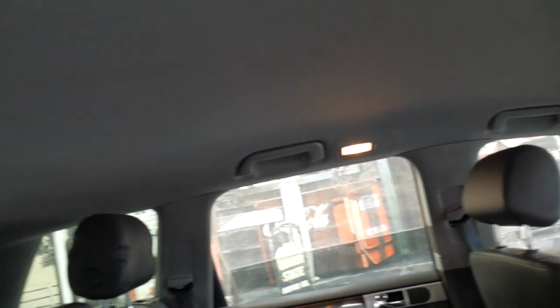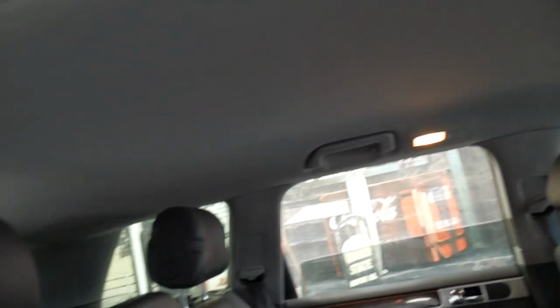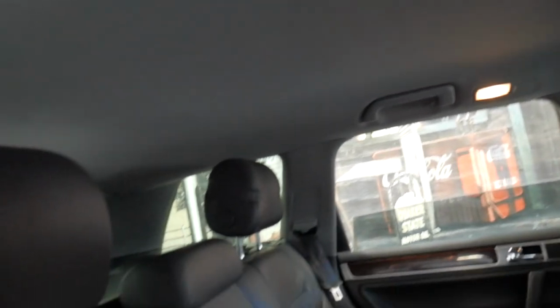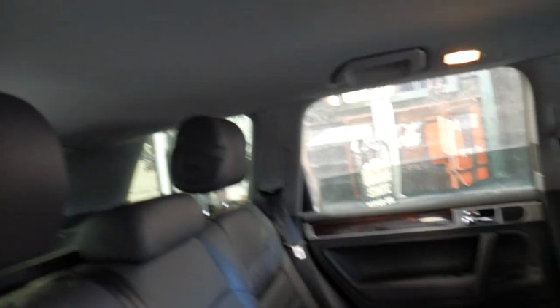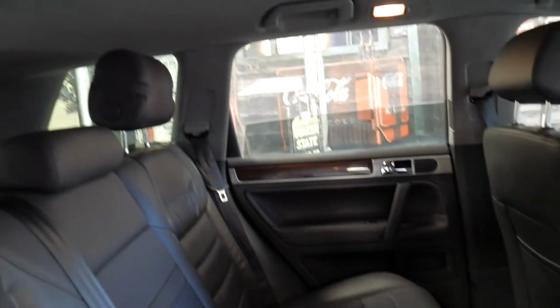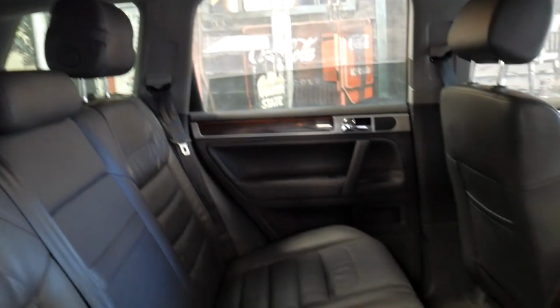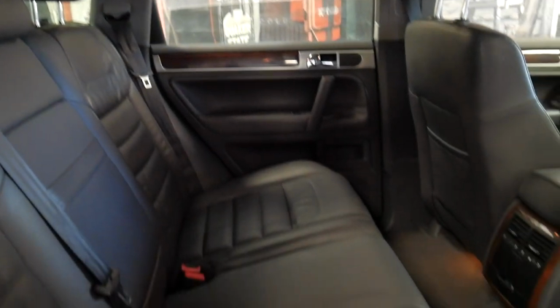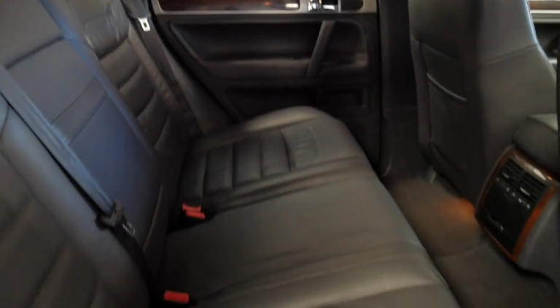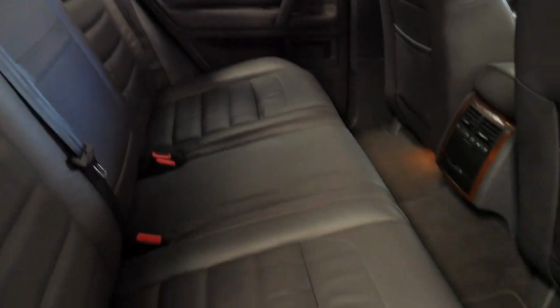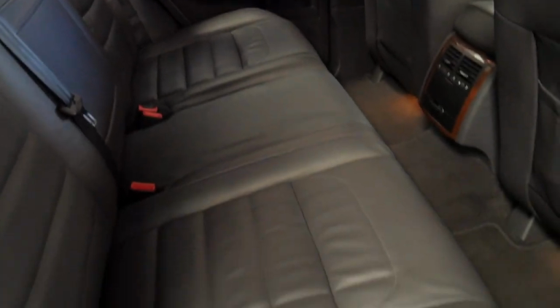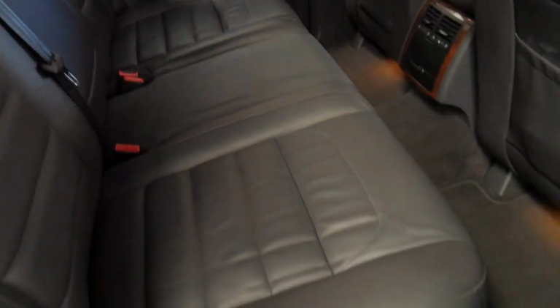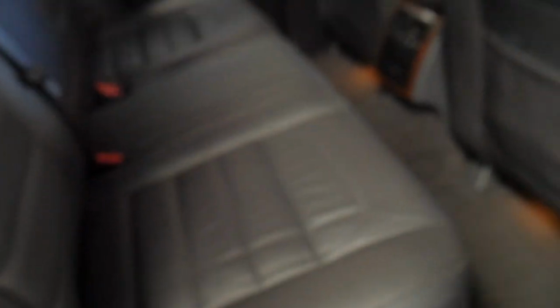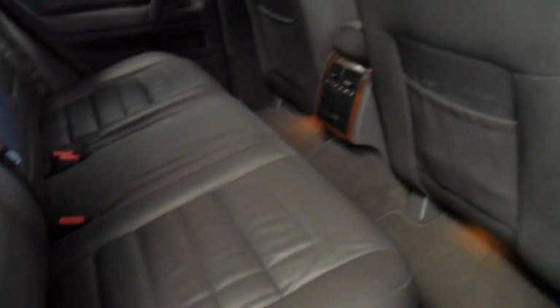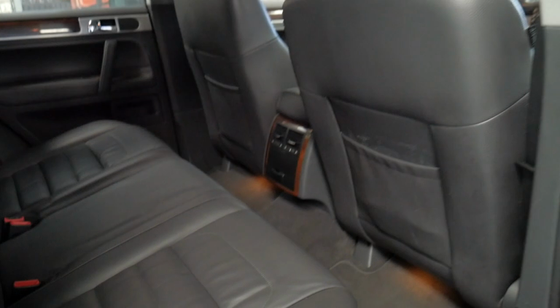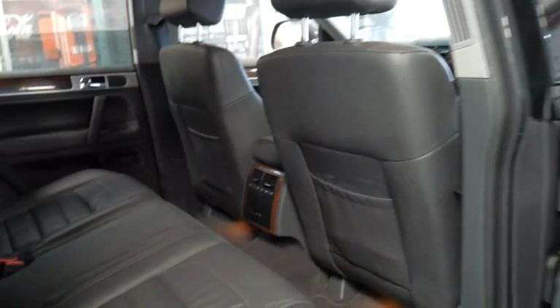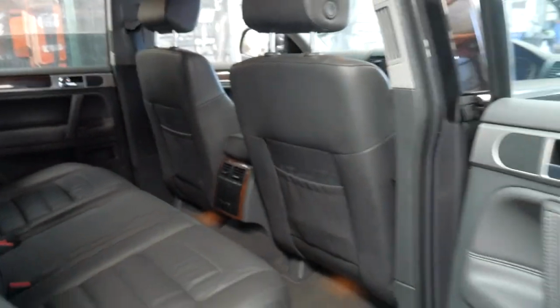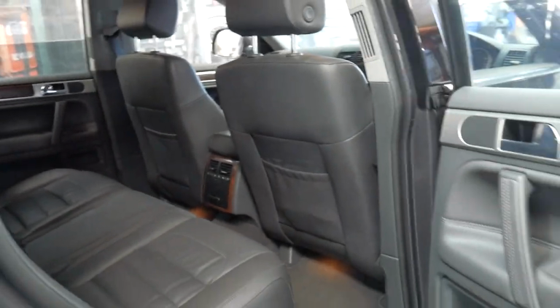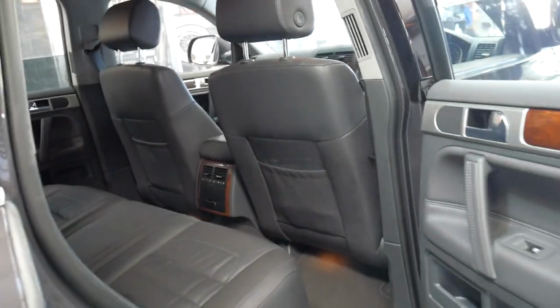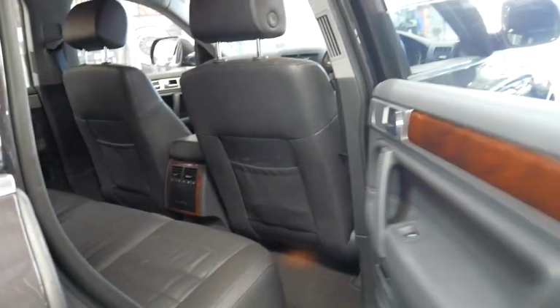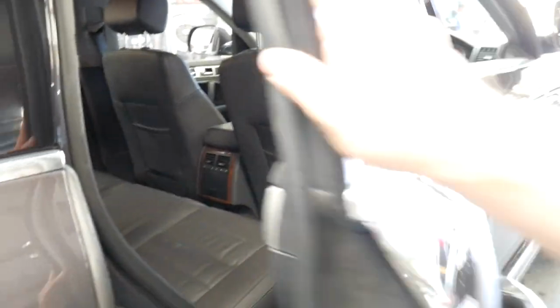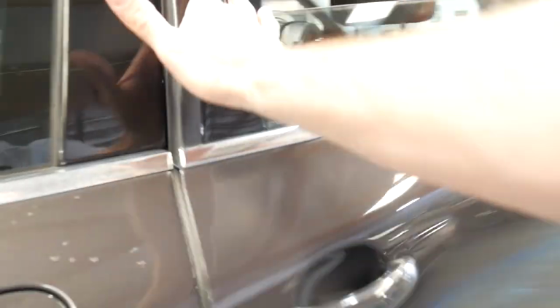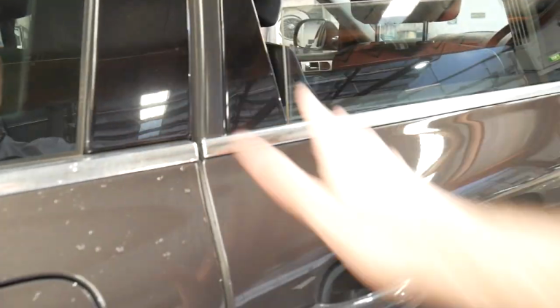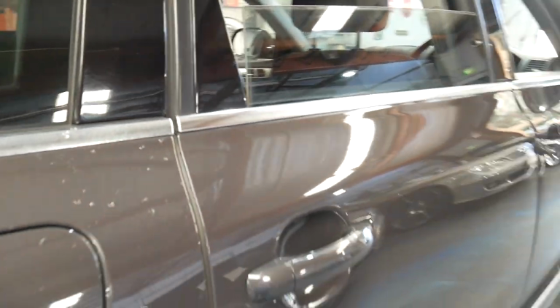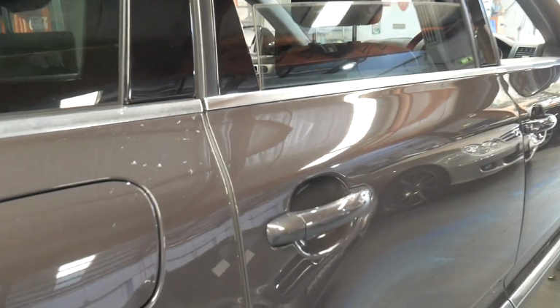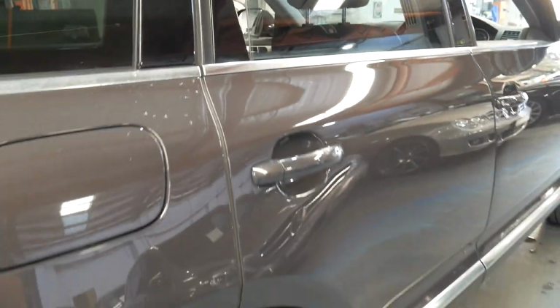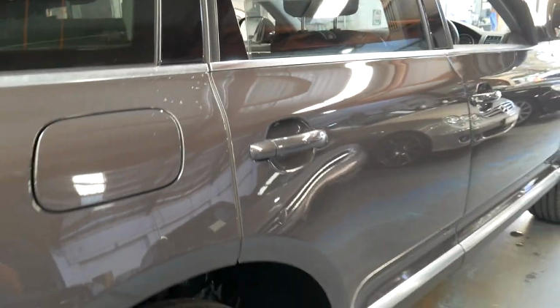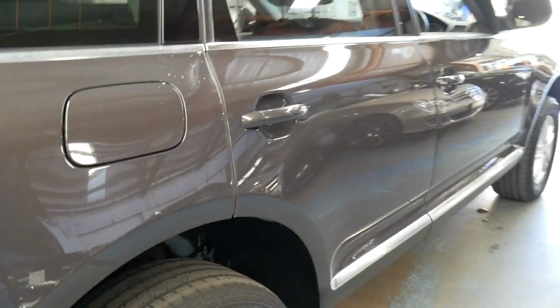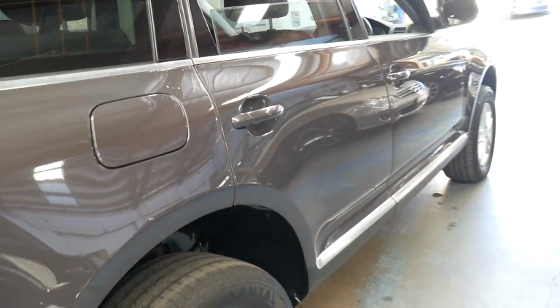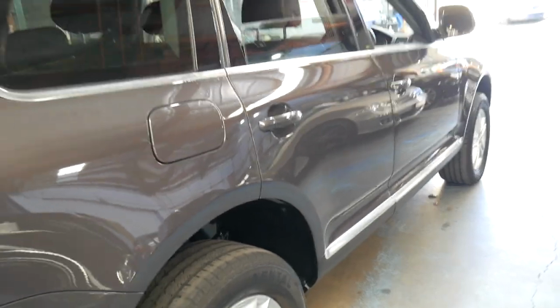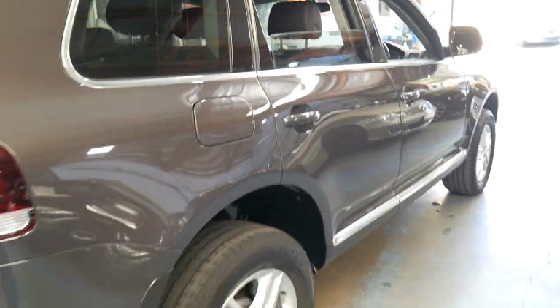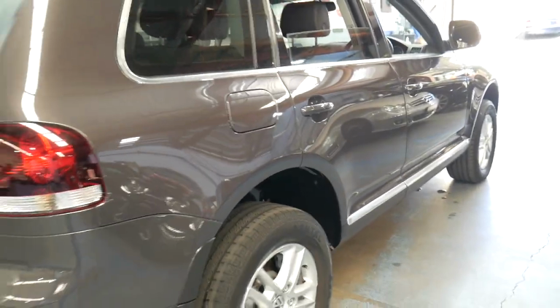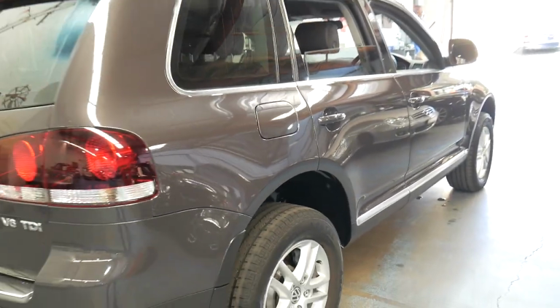The roof lining is excellent. The leather and the timber, as I said, are in great shape. It's got all the original tools — it's even got the lock nut key to get your wheels off.